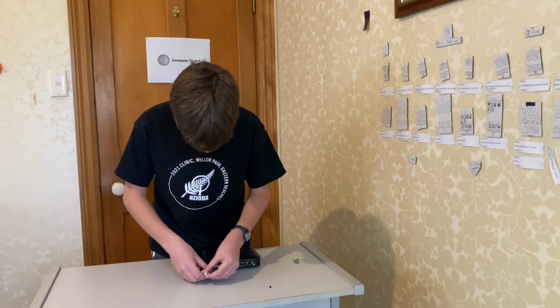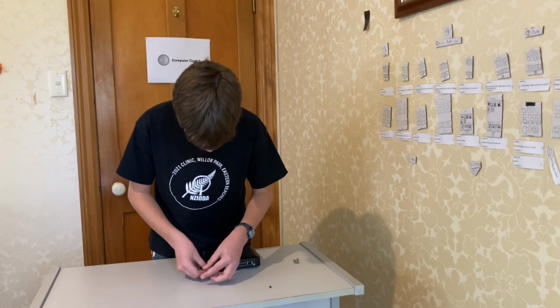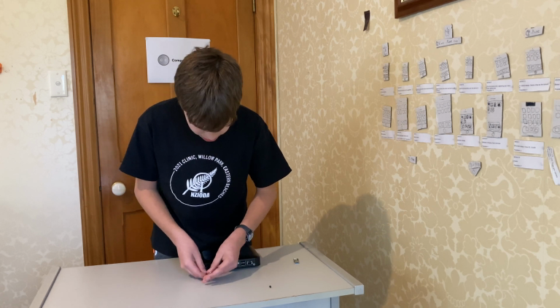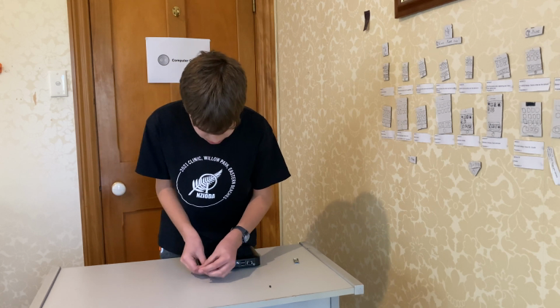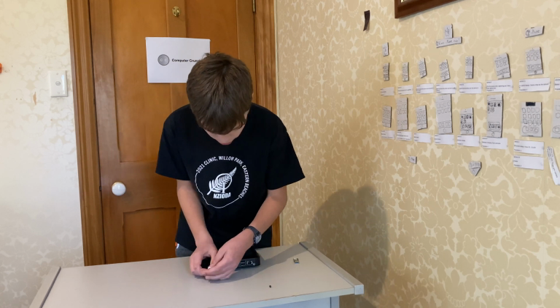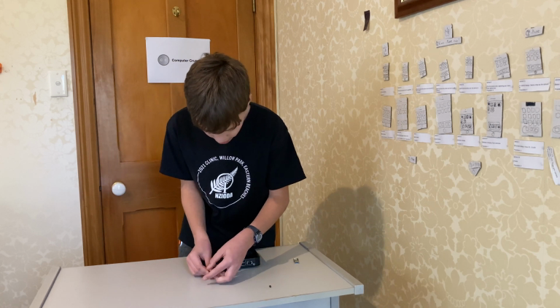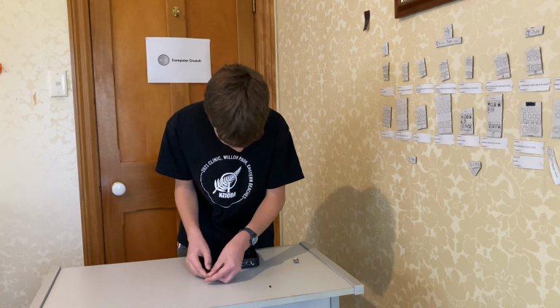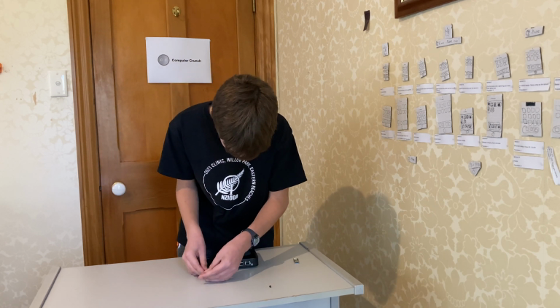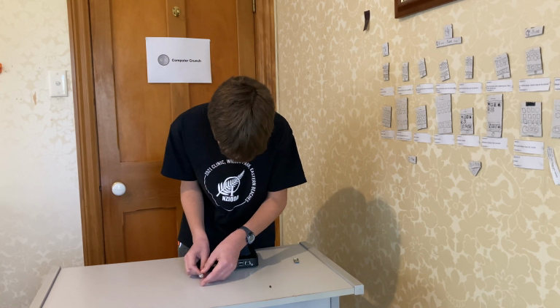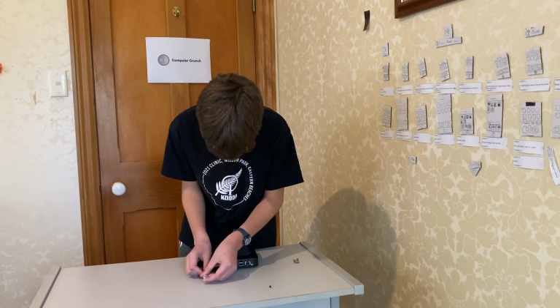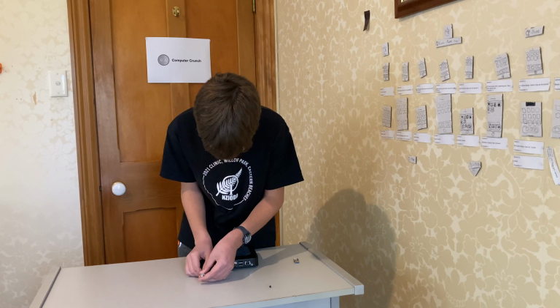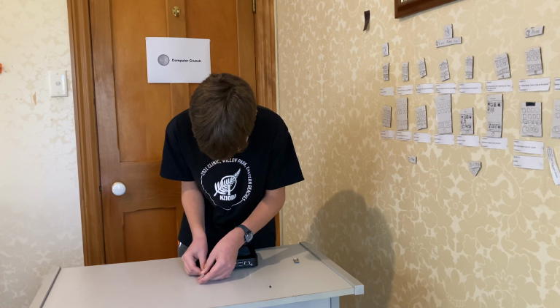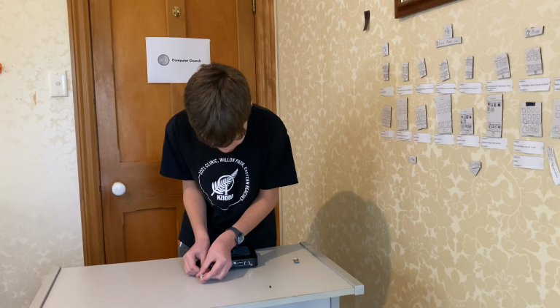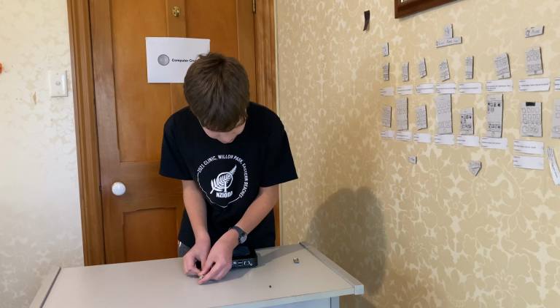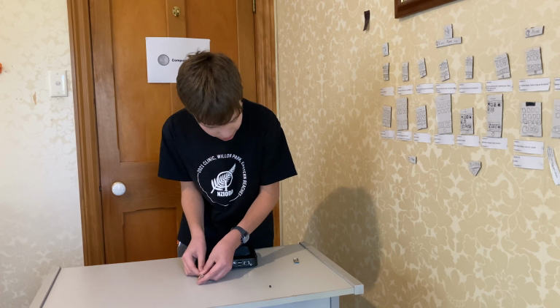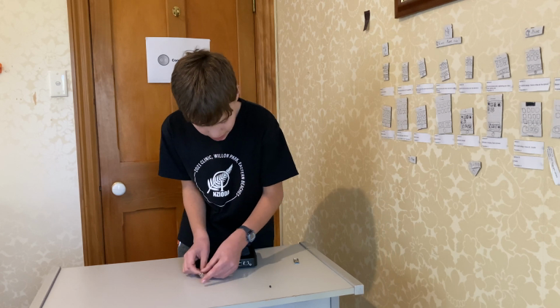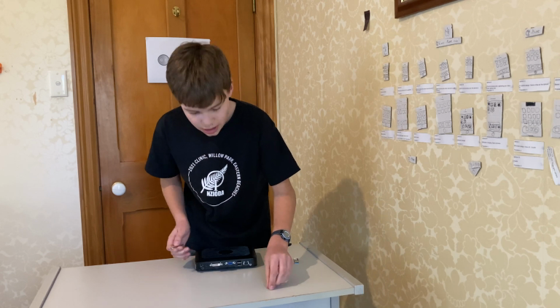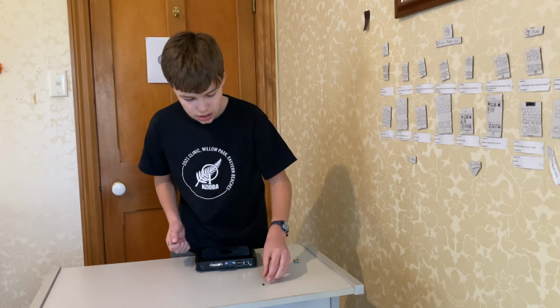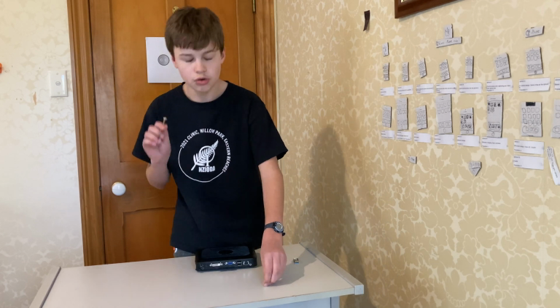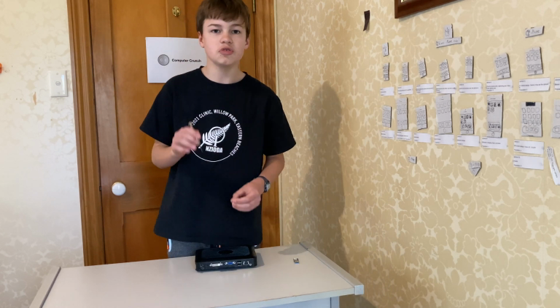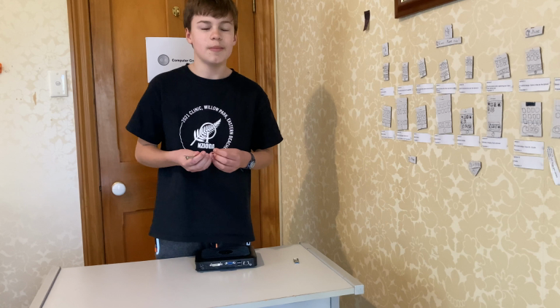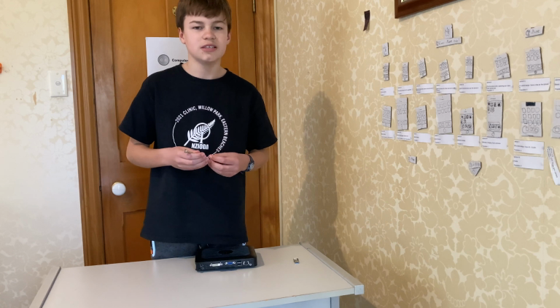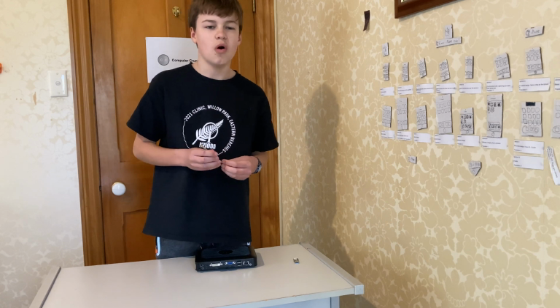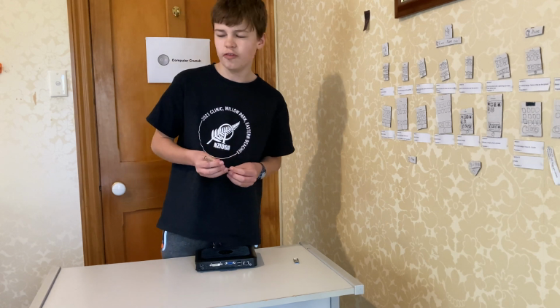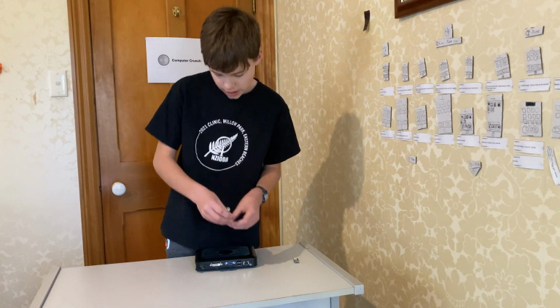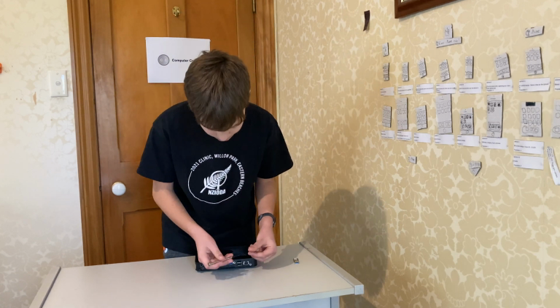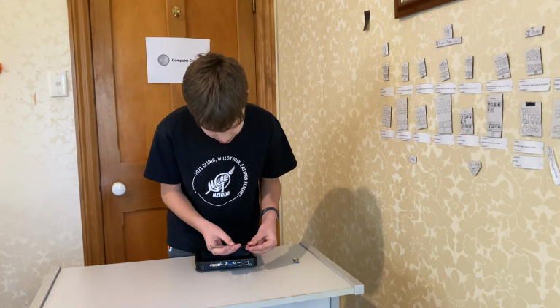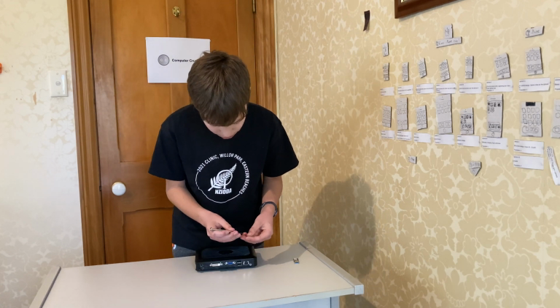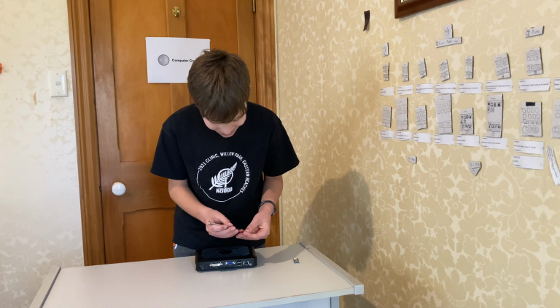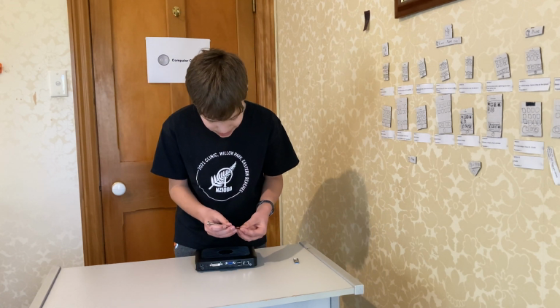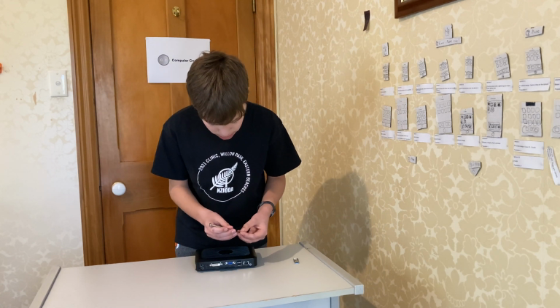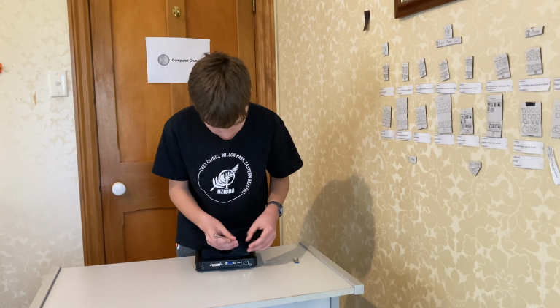Fortunately this screwdriver has magnets — very convenient. Screwdrivers without magnets are awful for doing anything with PCs.